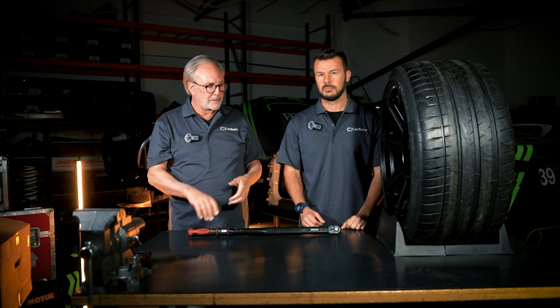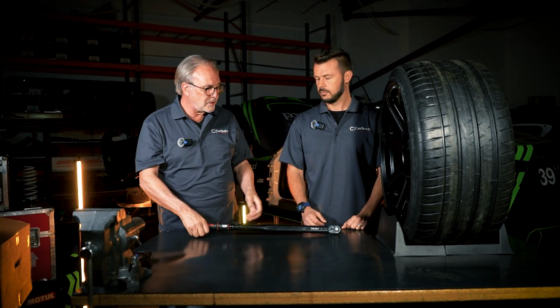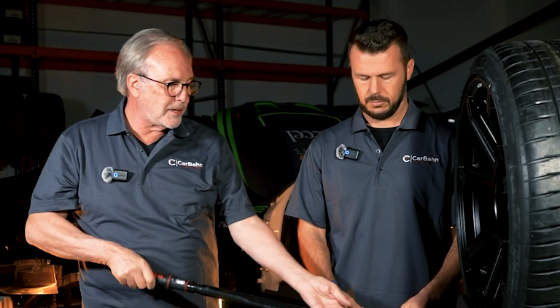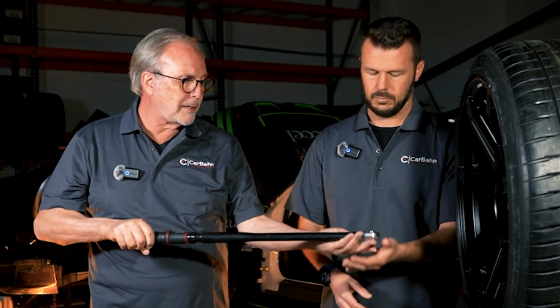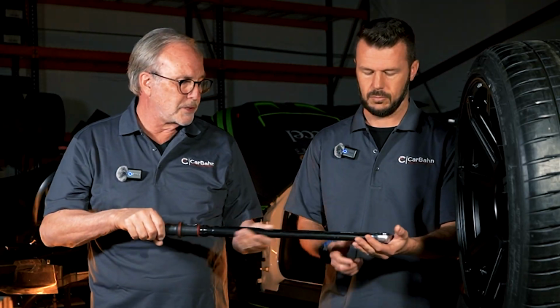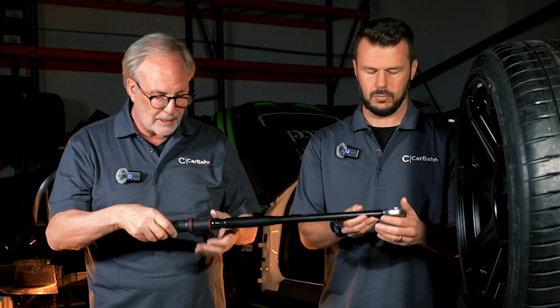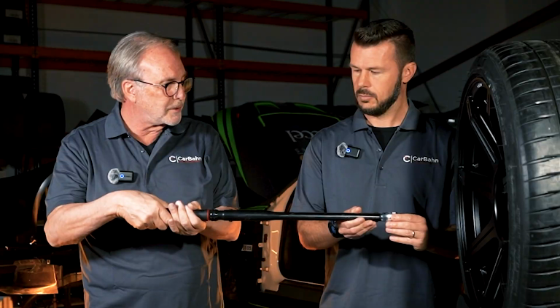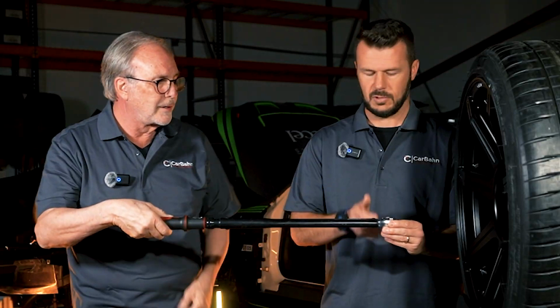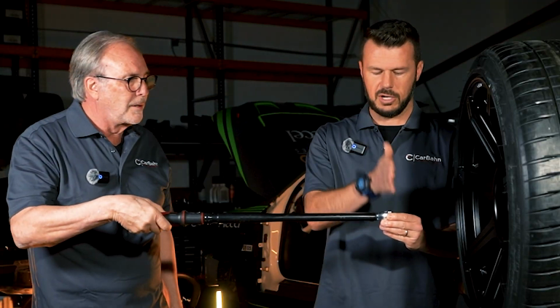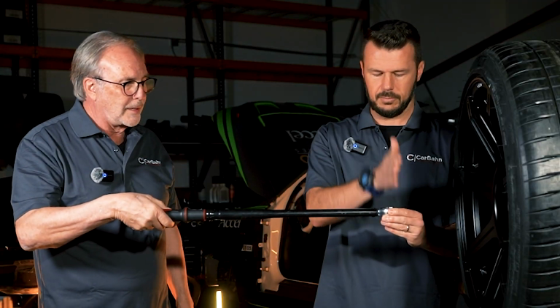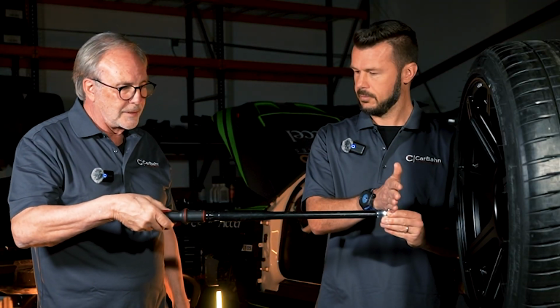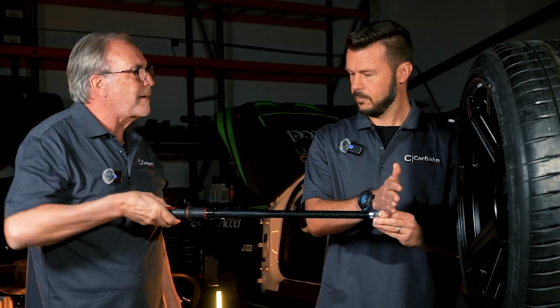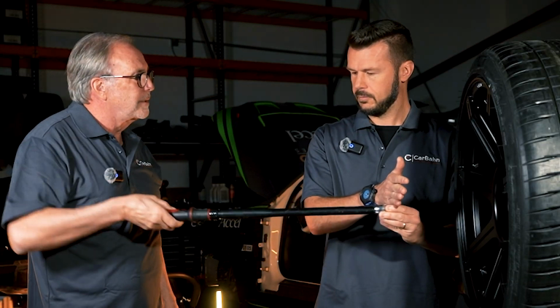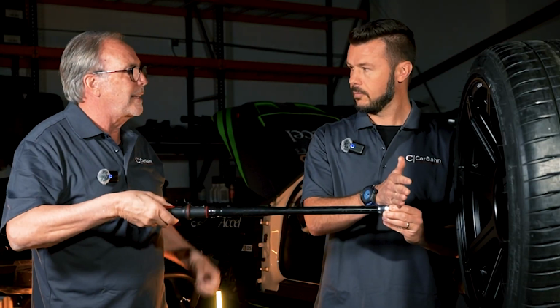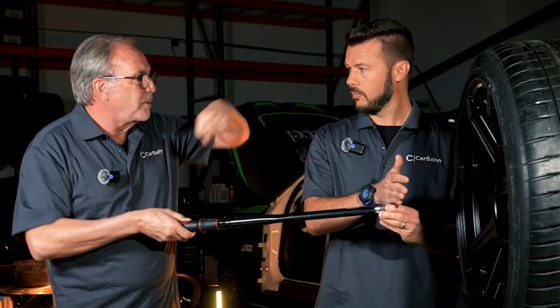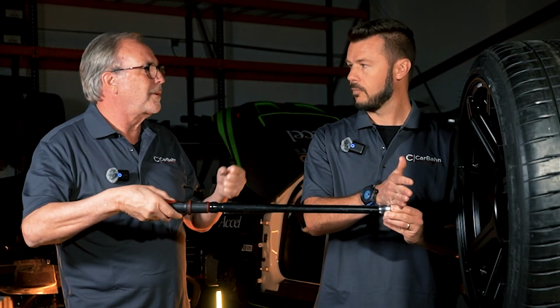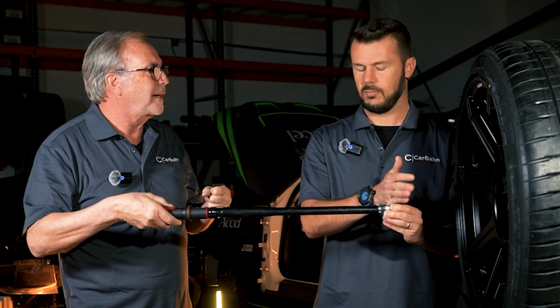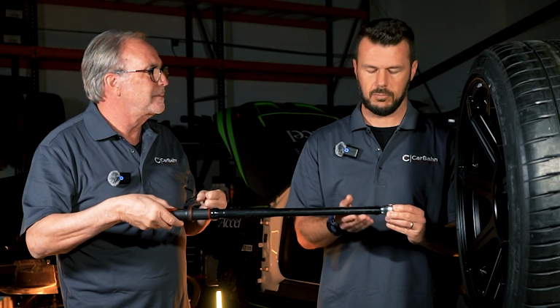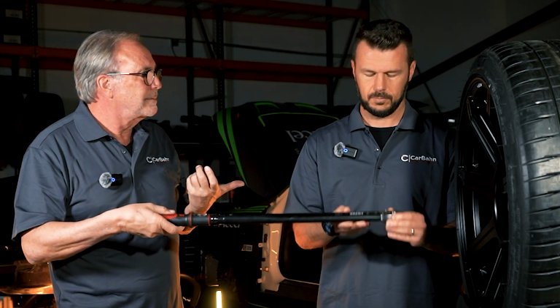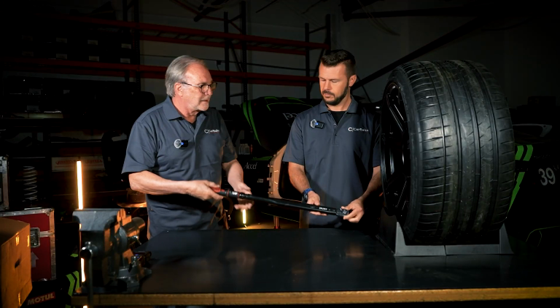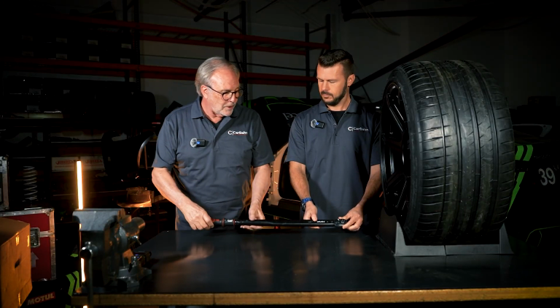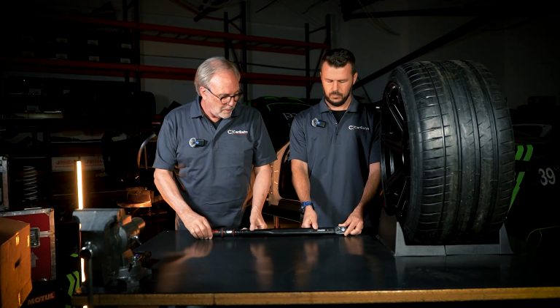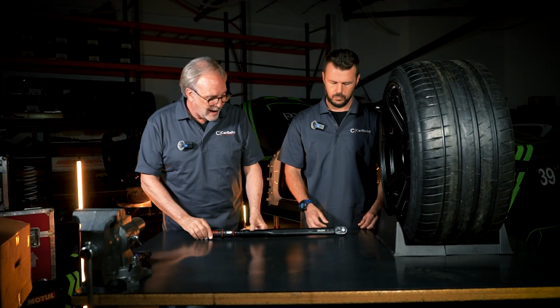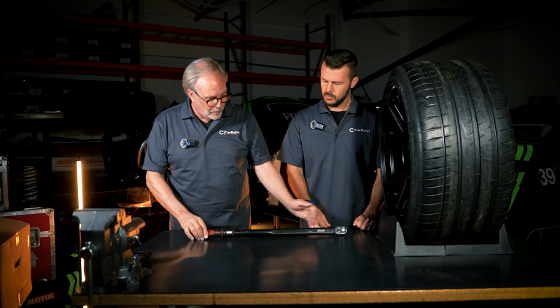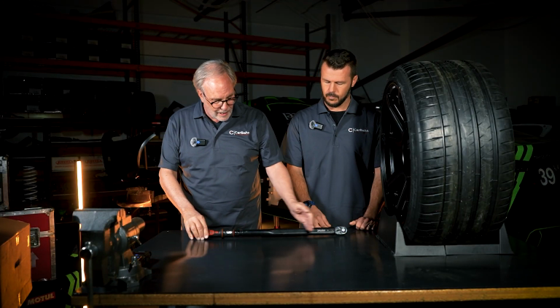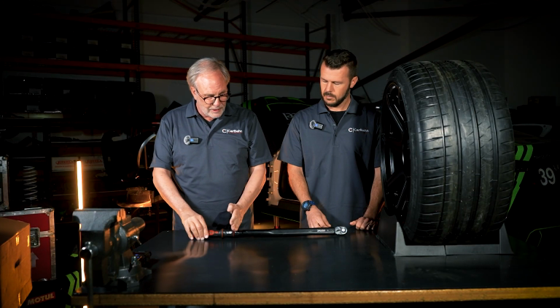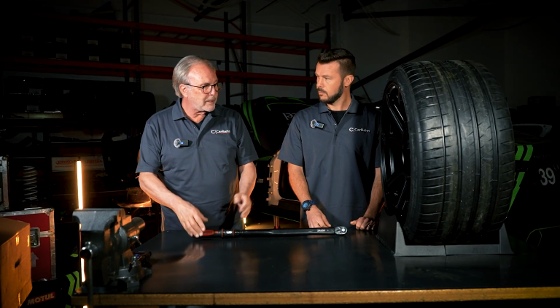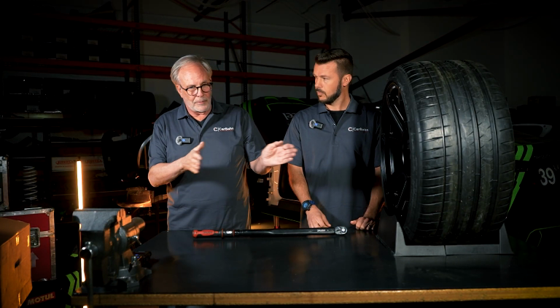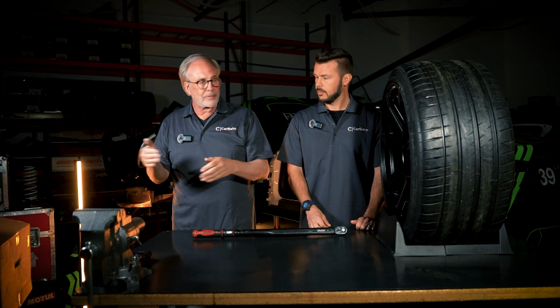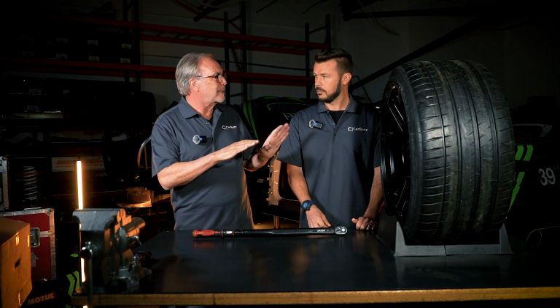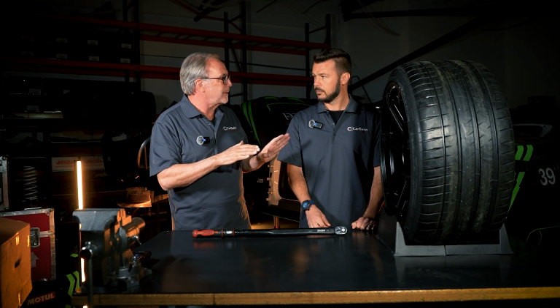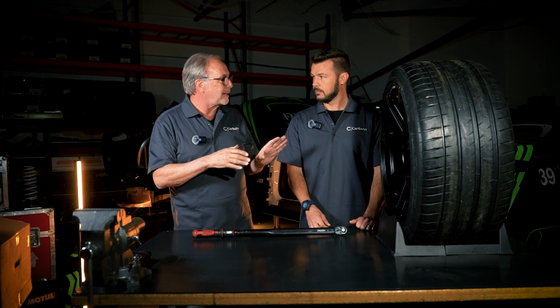So if this is the imaginary pickup points of the suspension and this is your tire — suspension here — this is the leverage, and that's what pulls the steering wheel in your hand. If we add a wider wheel and tire, this distance gets bigger and we get more feel, which is not necessarily a bad thing.